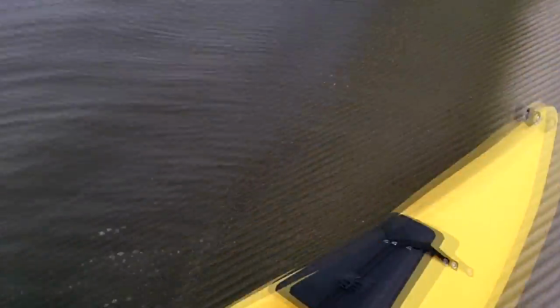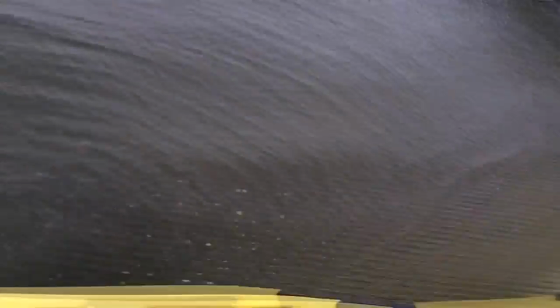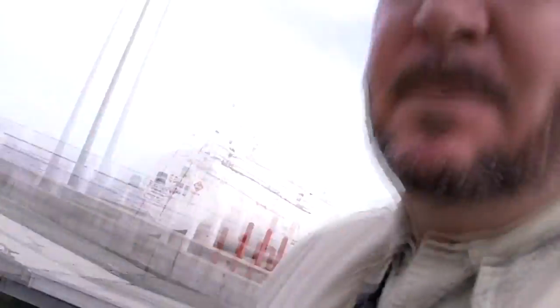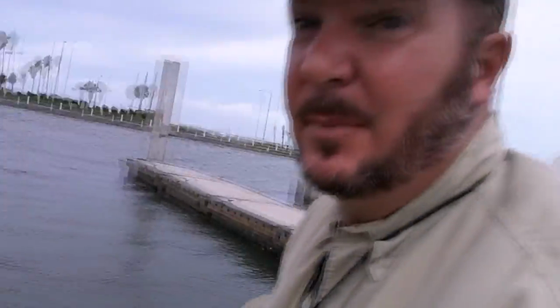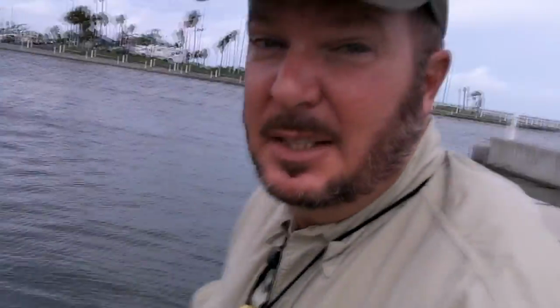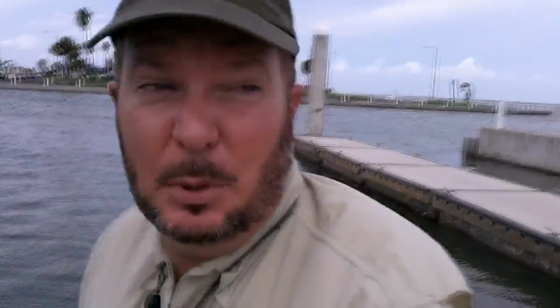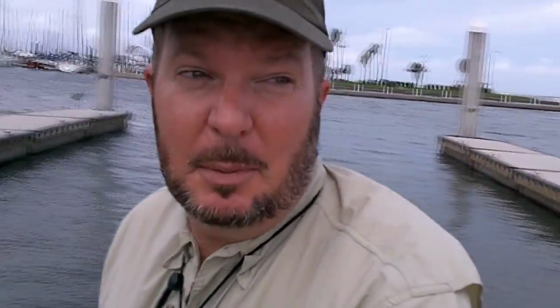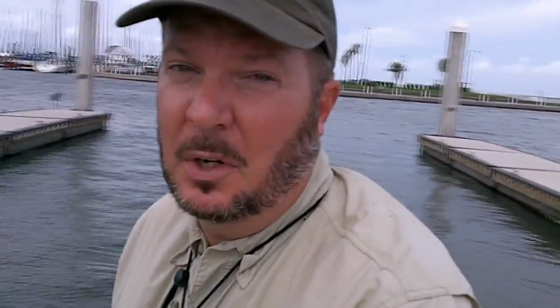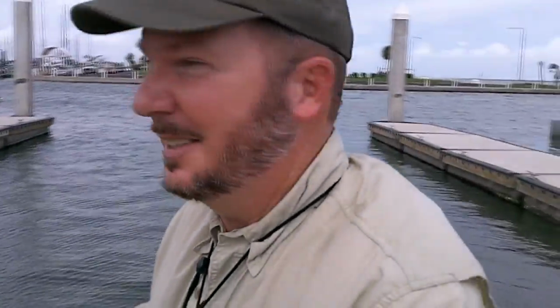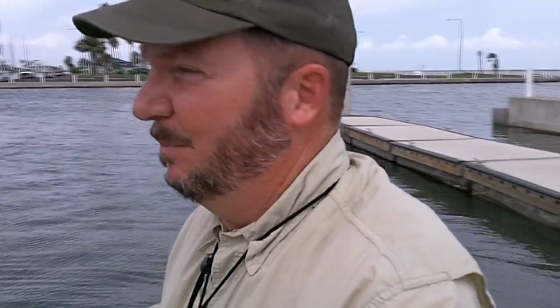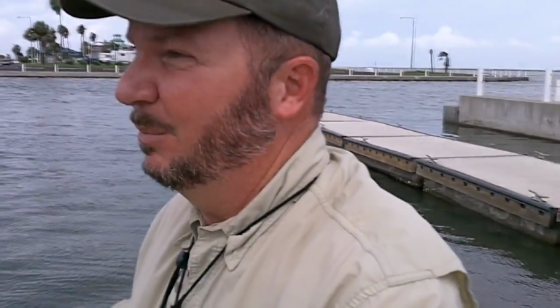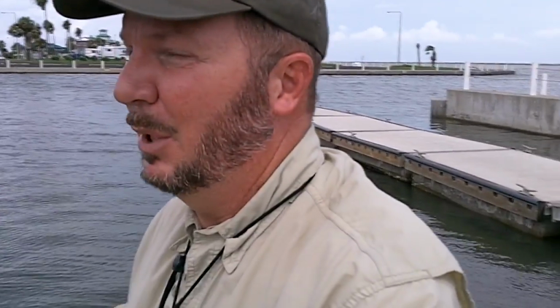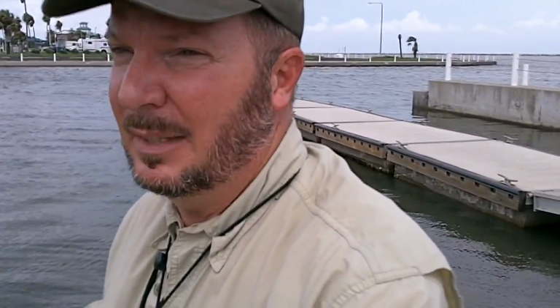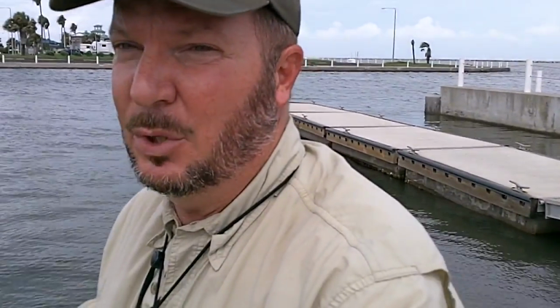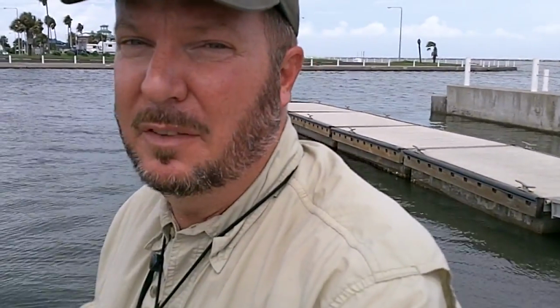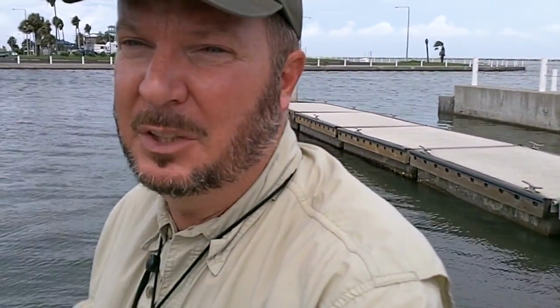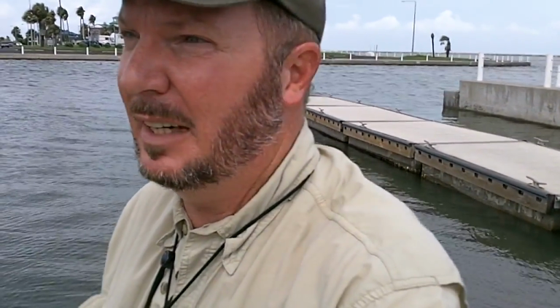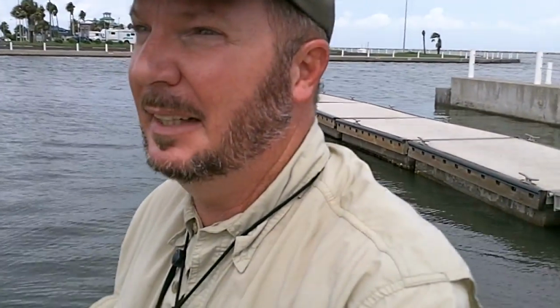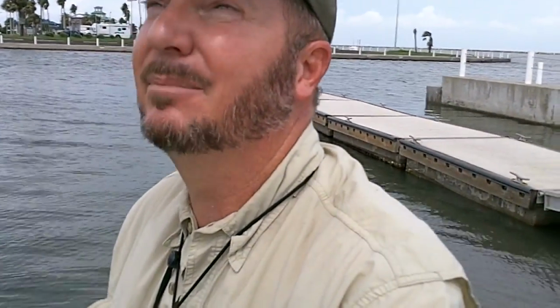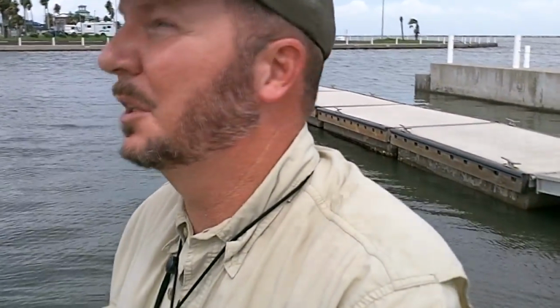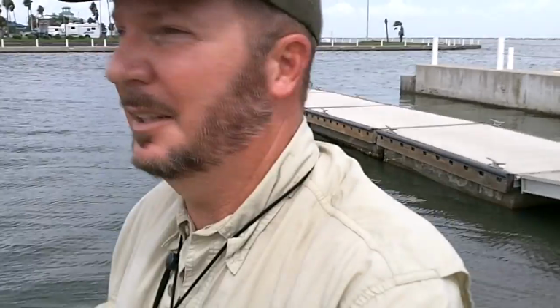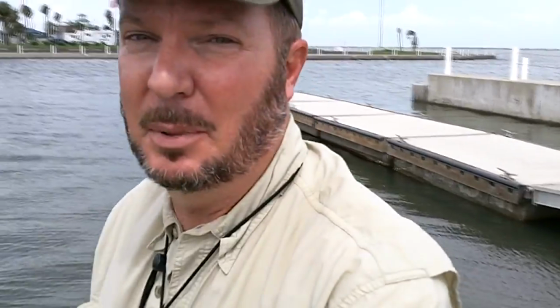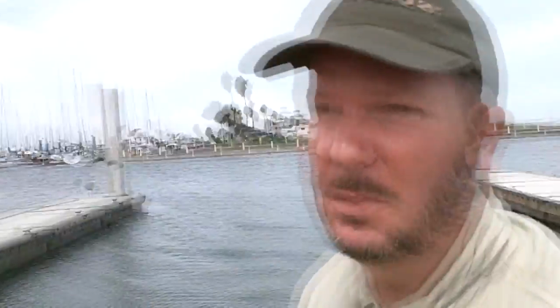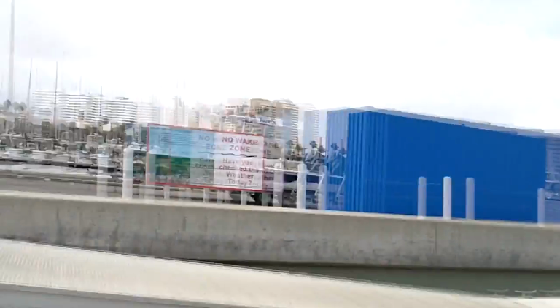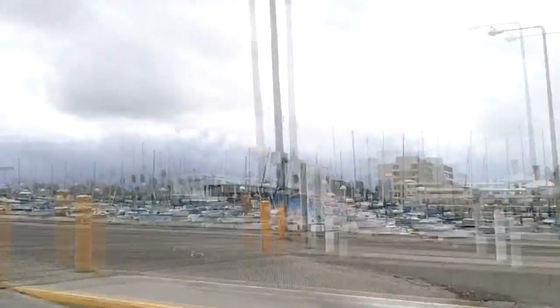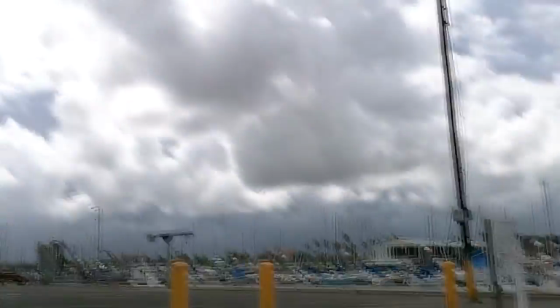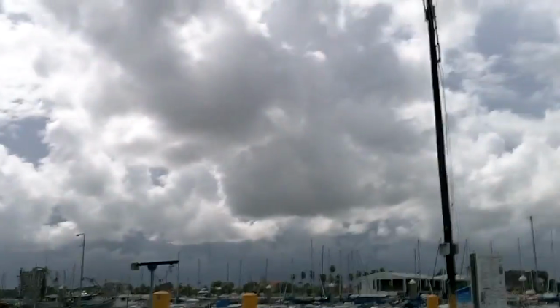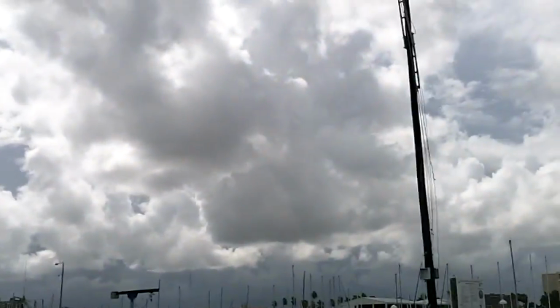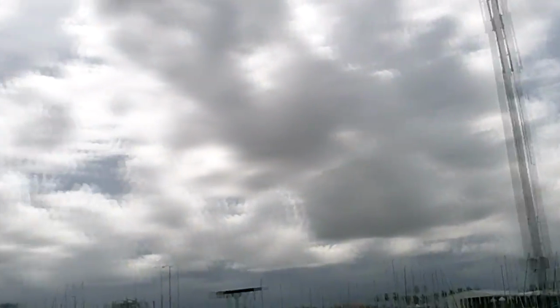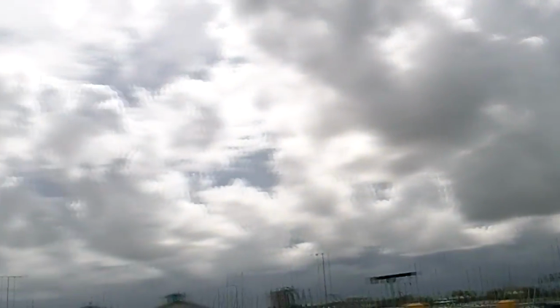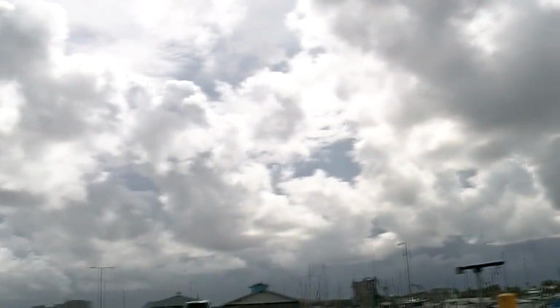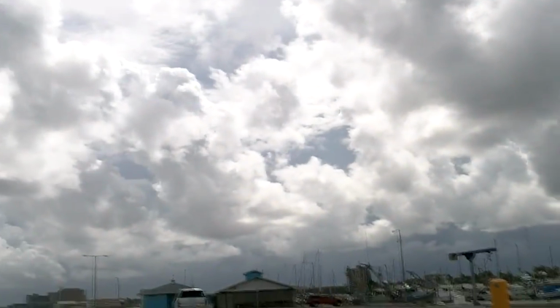Obviously today it's very windy and you couldn't even hear me talking over the wind. We're going to get out, try to dodge the rain showers — it's clear for the moment — and see what we can do. Paddle it around, put it through the paces.